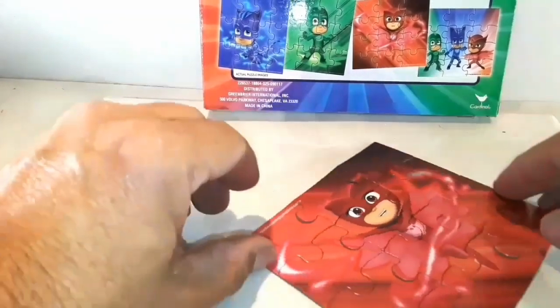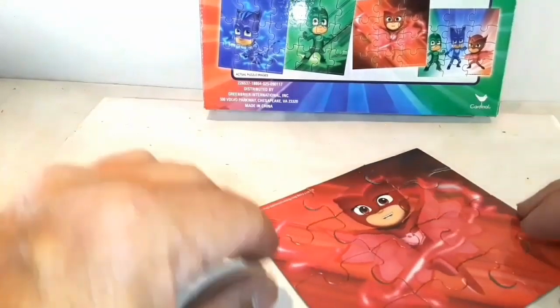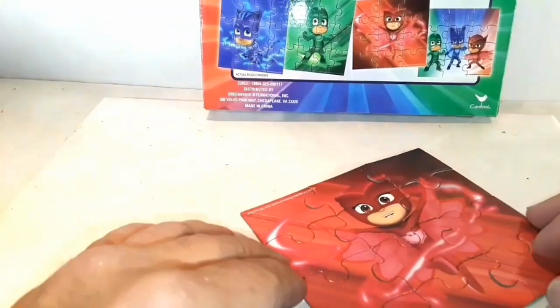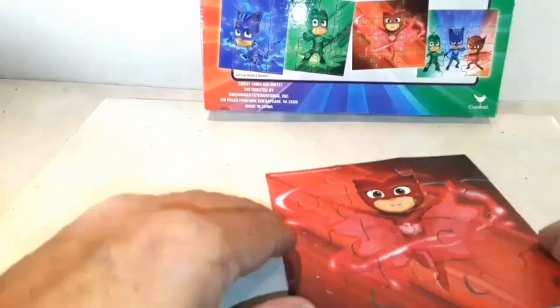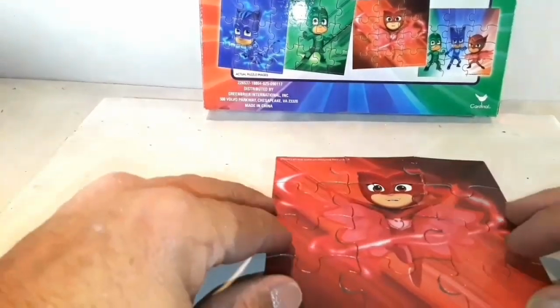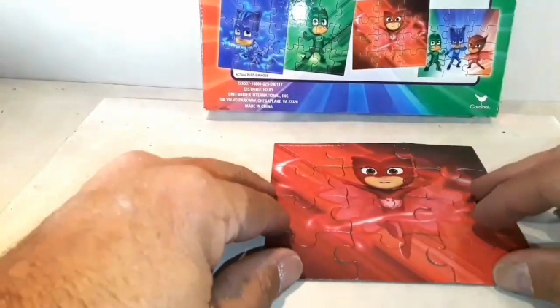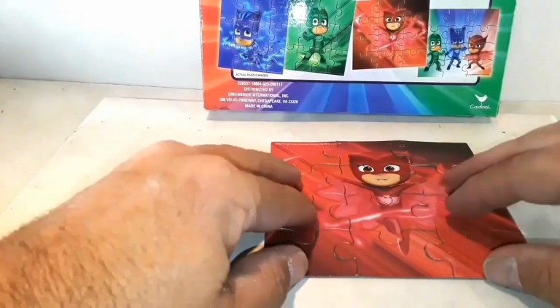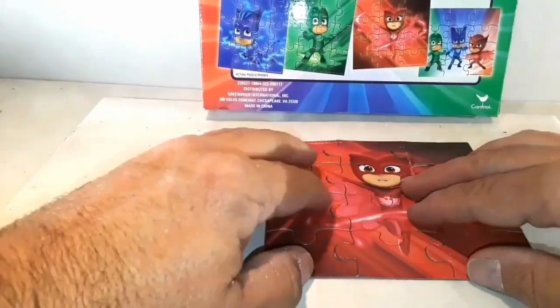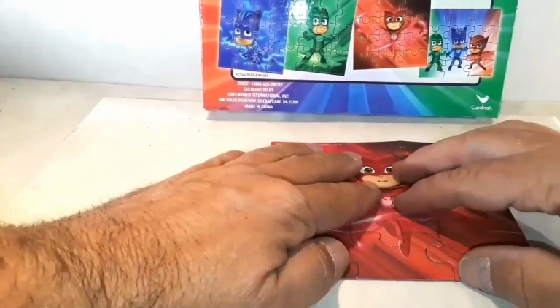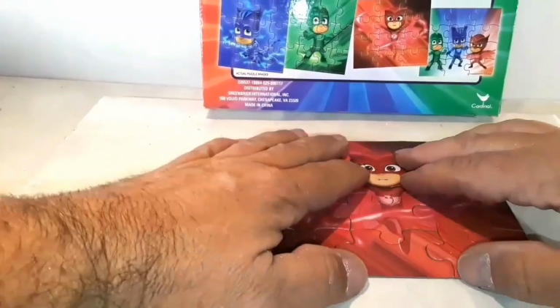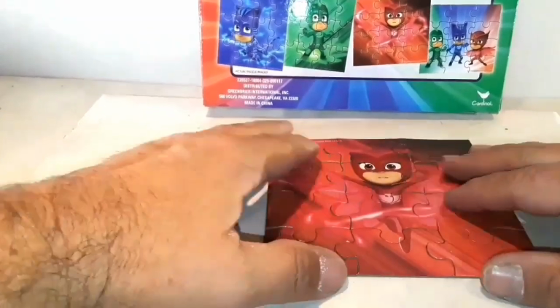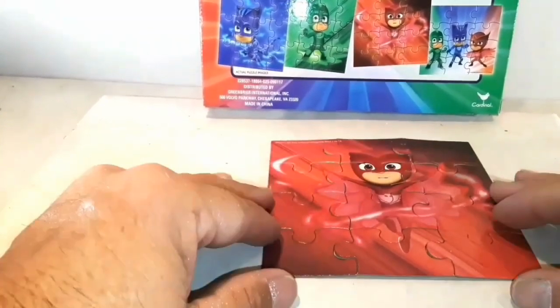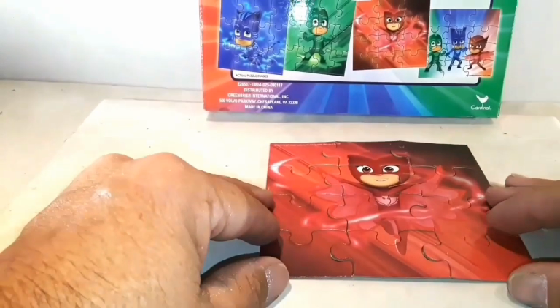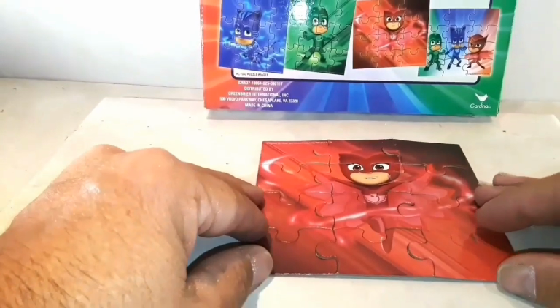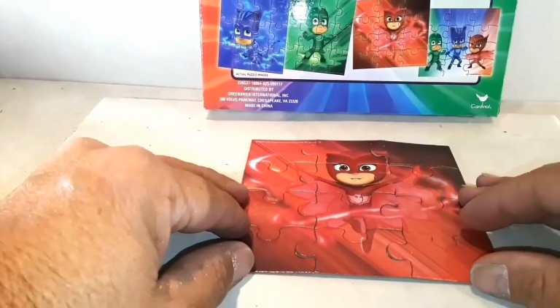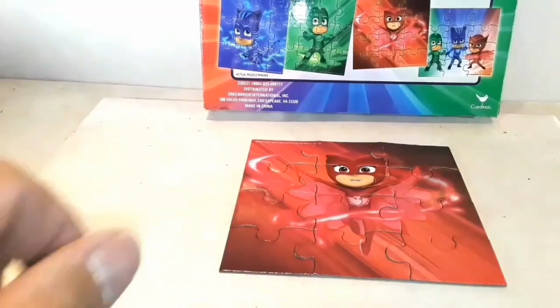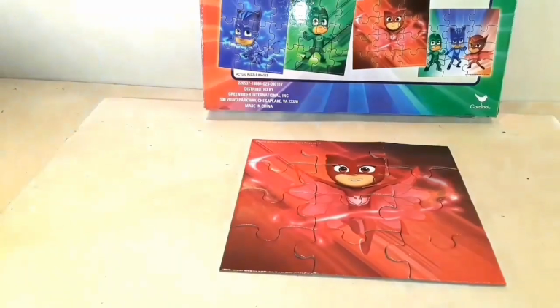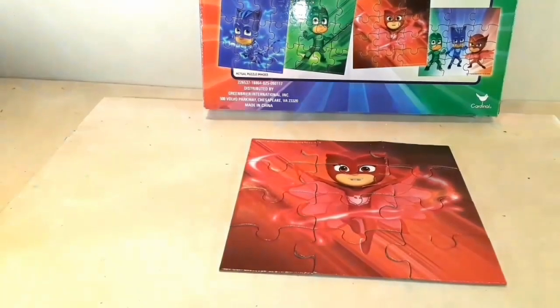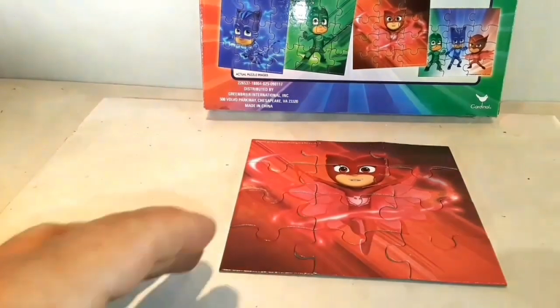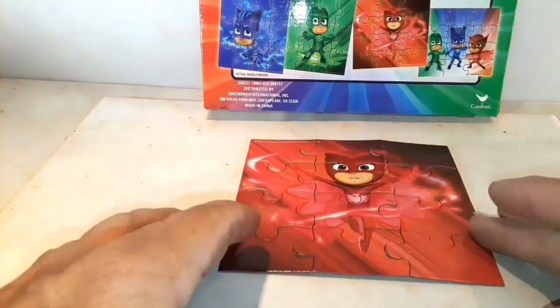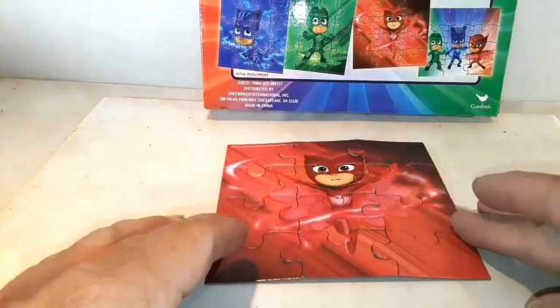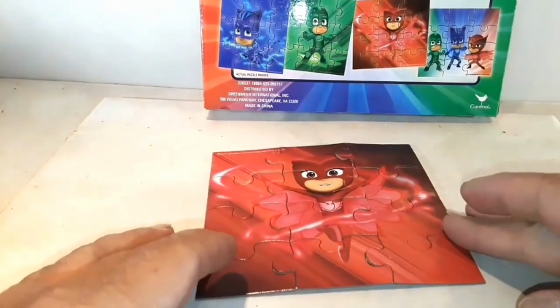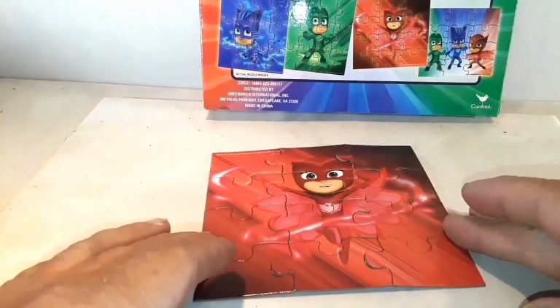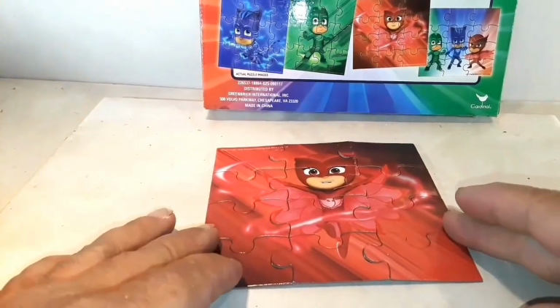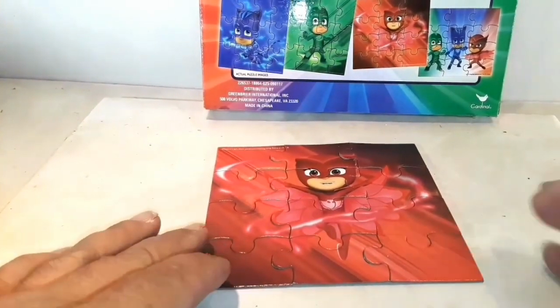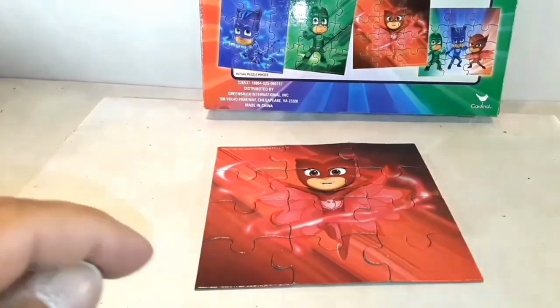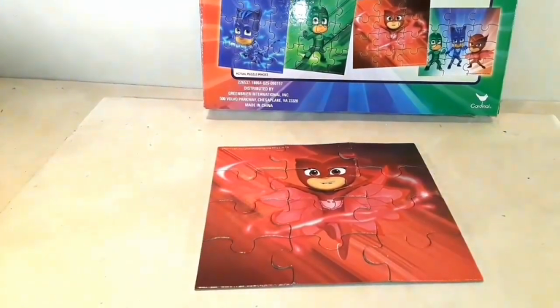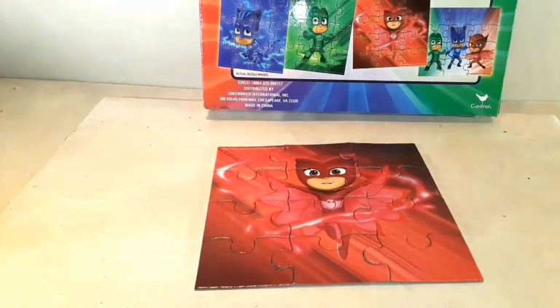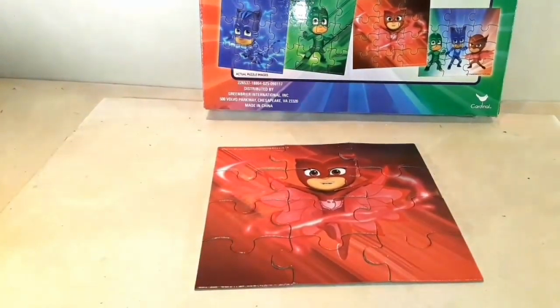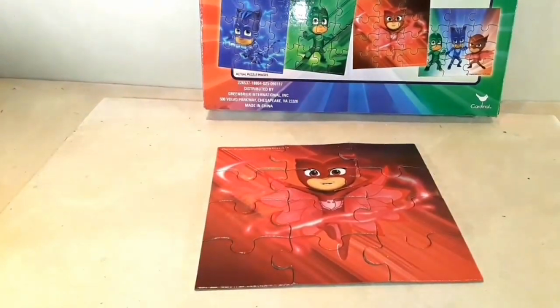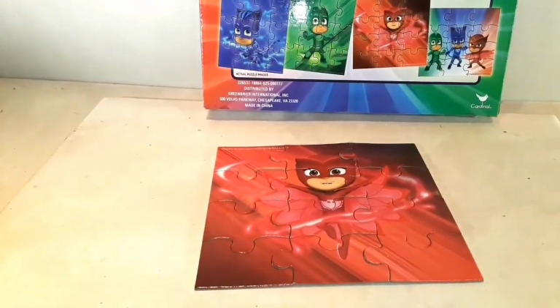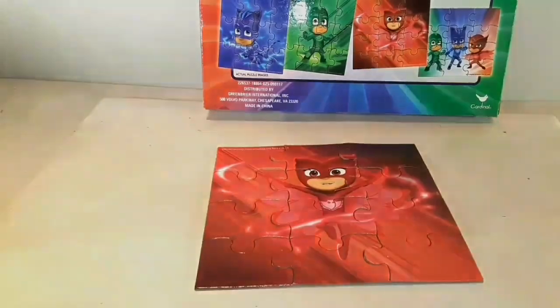And there's Owlette from PJ Masks! It's a pretty nice puzzle there.